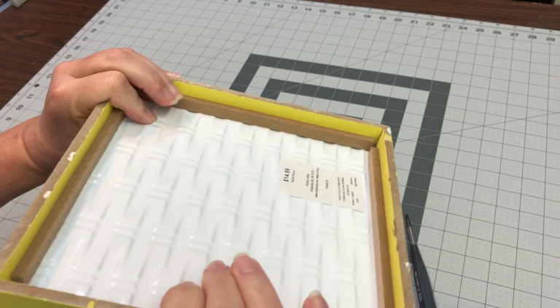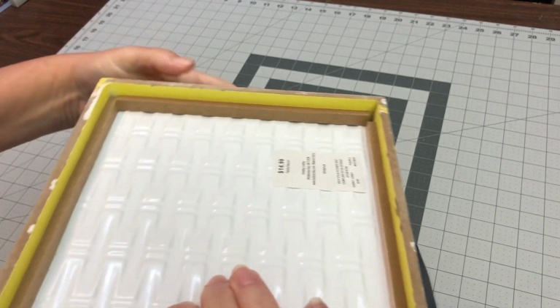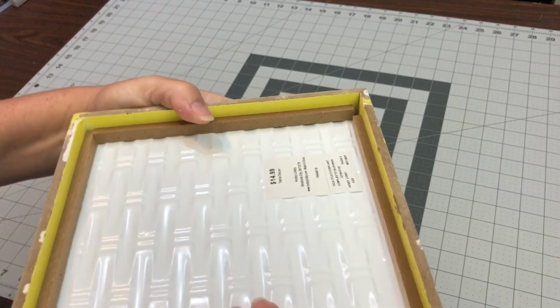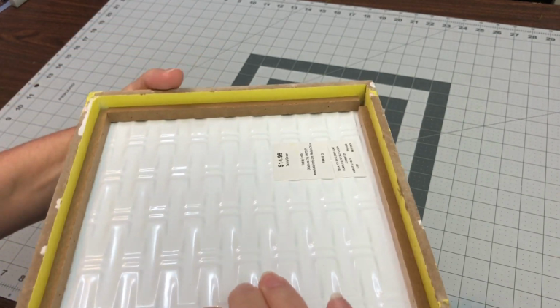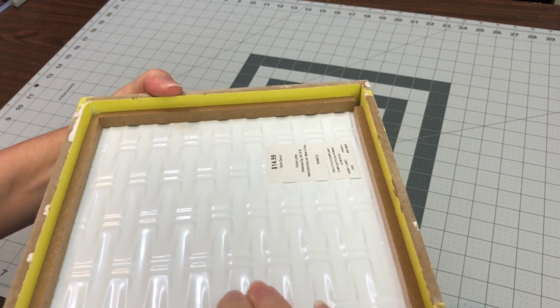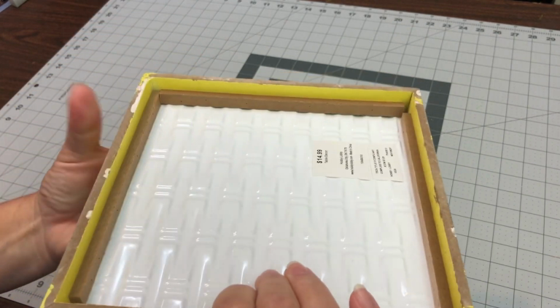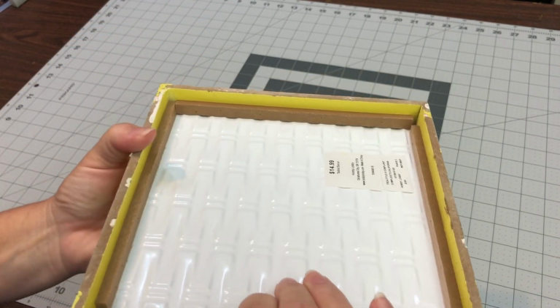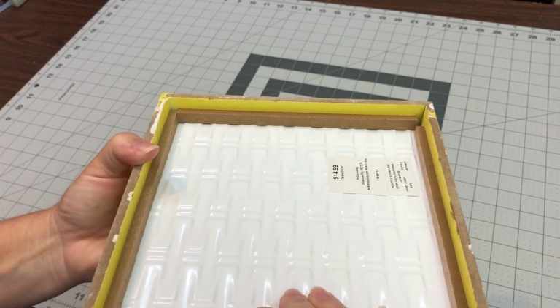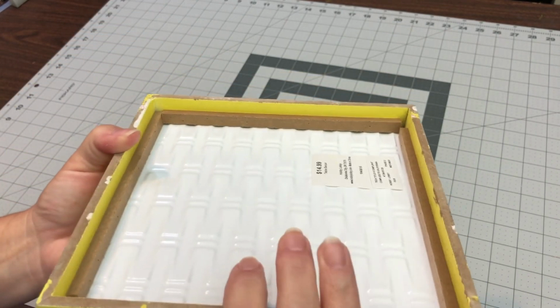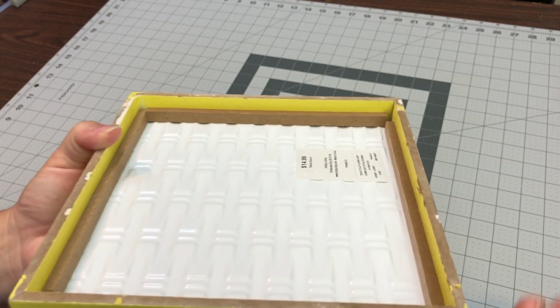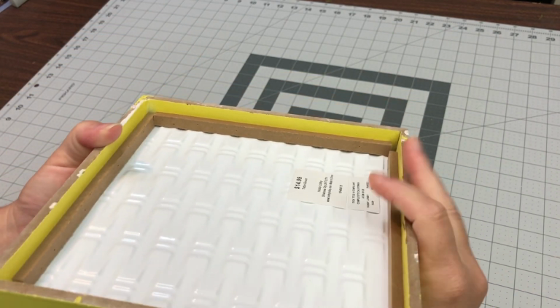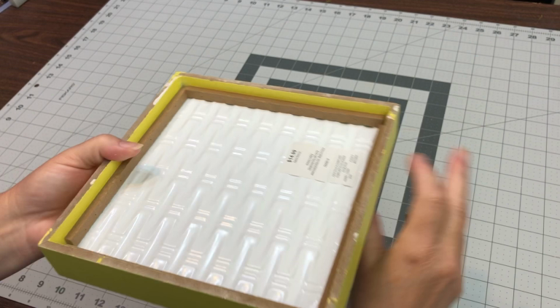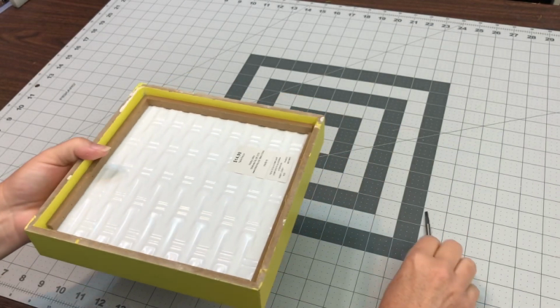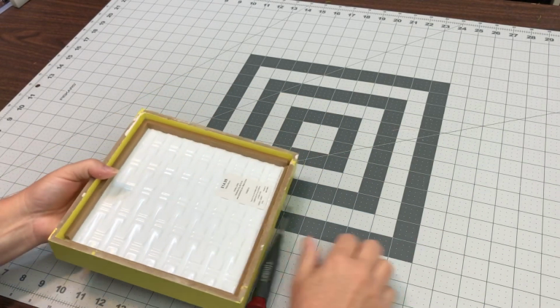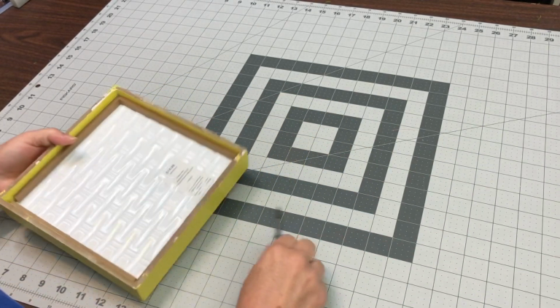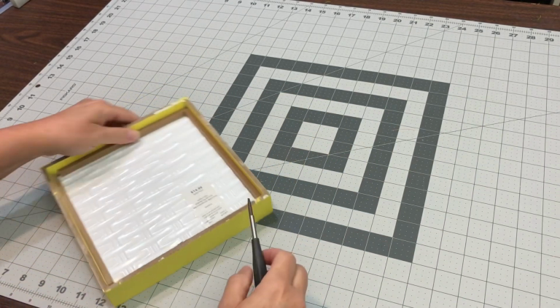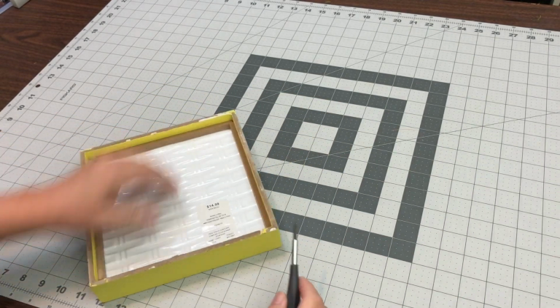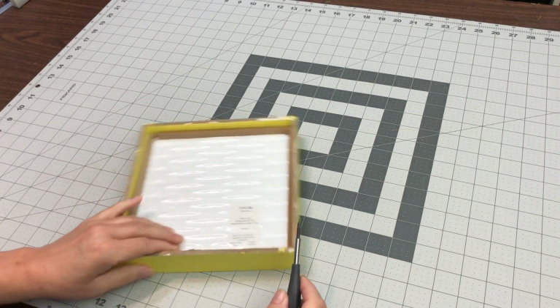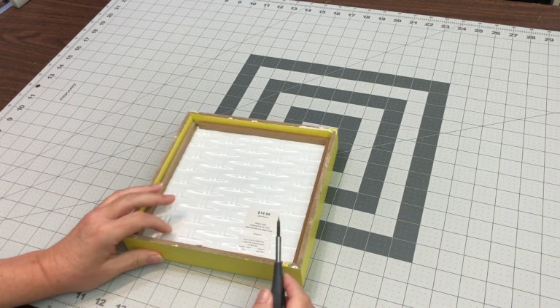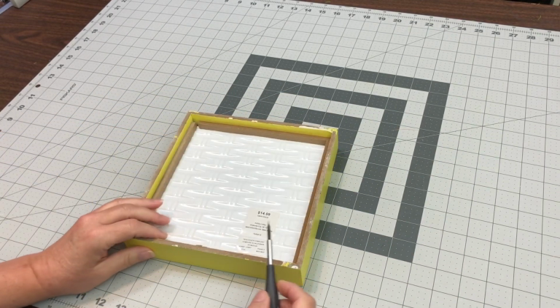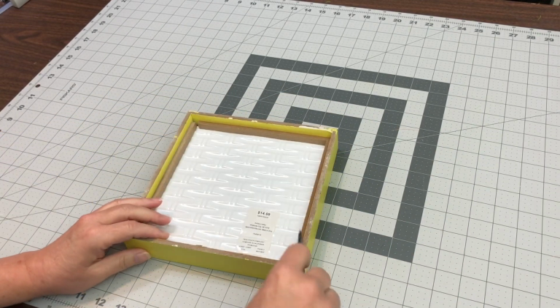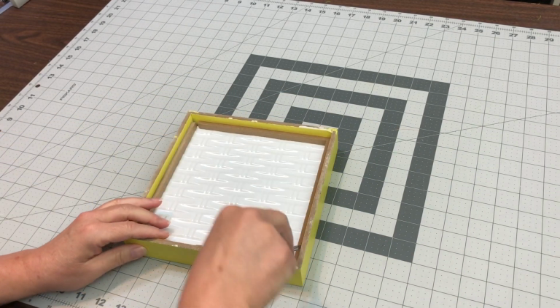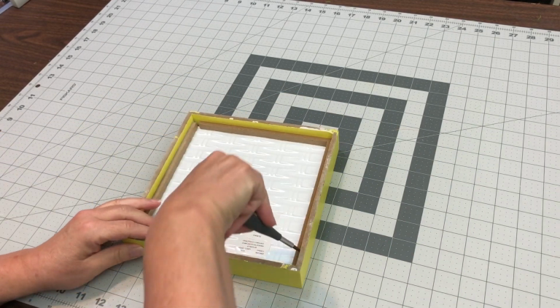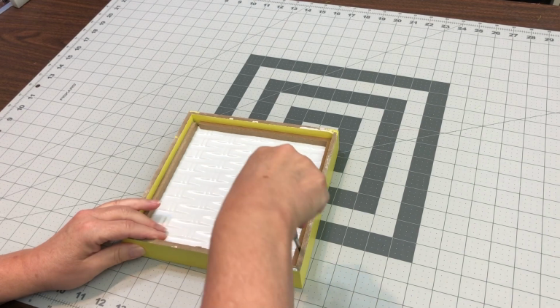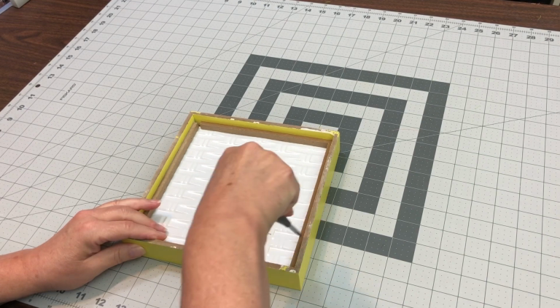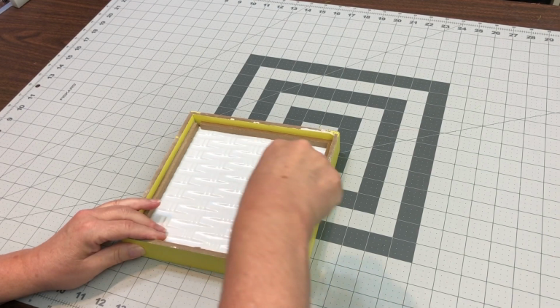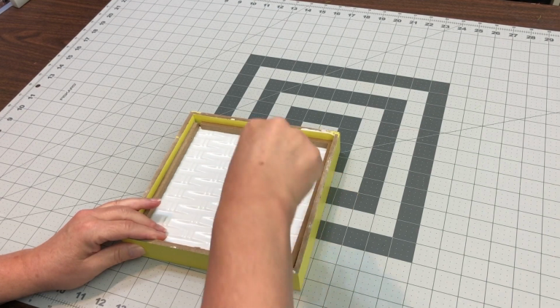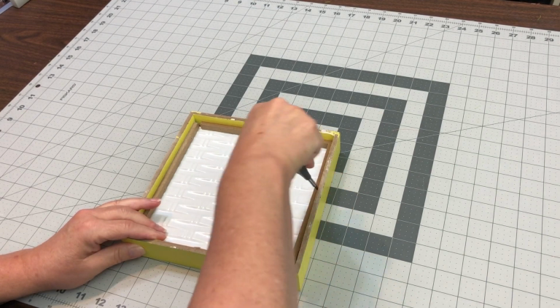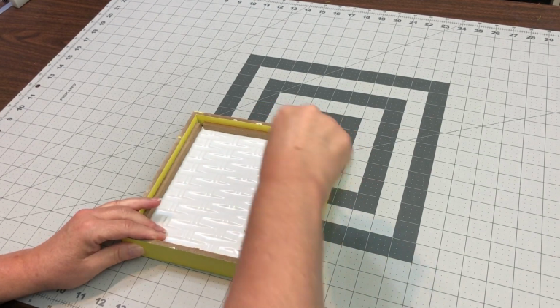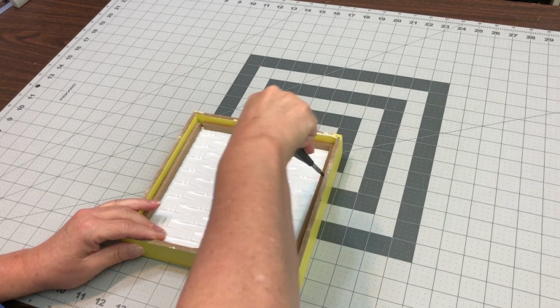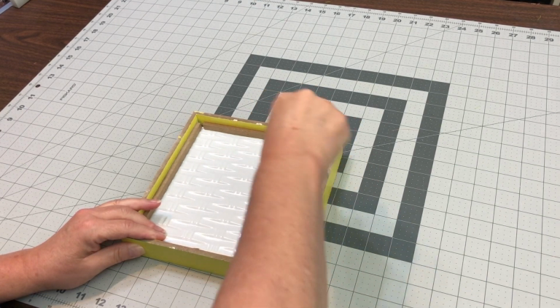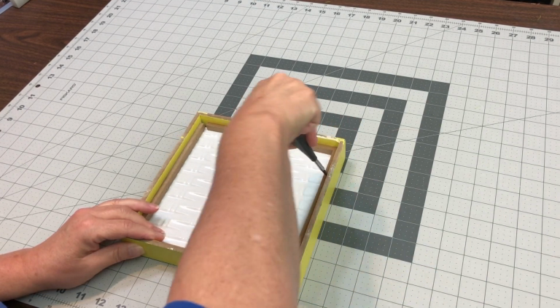I kind of moved it around and it didn't look like there was any glue involved. So I thought all we'll have to do is pop off those little wood pieces that are sandwiched between the frame and those pieces. And that is exactly what happened.